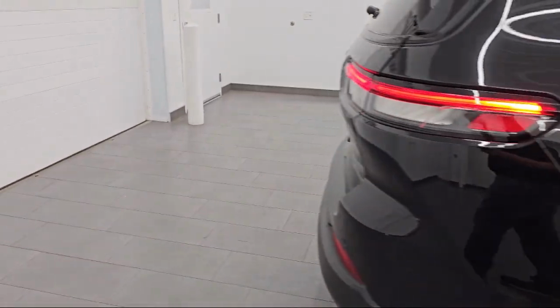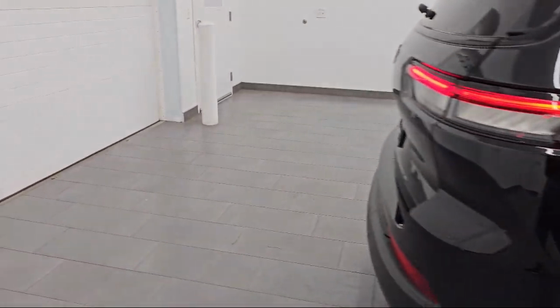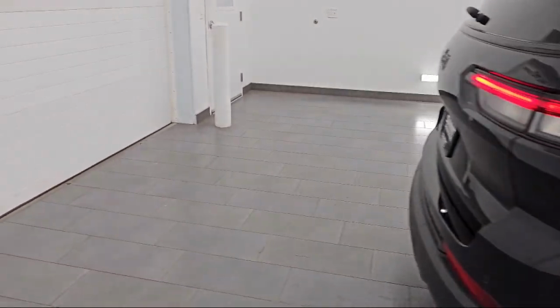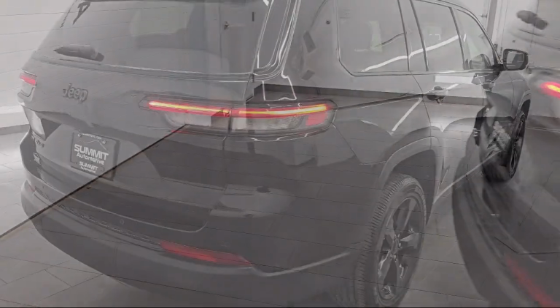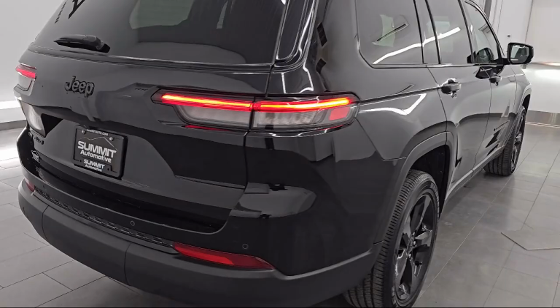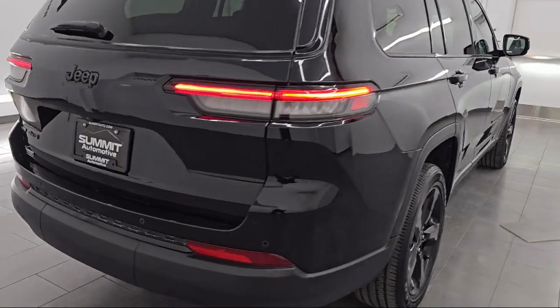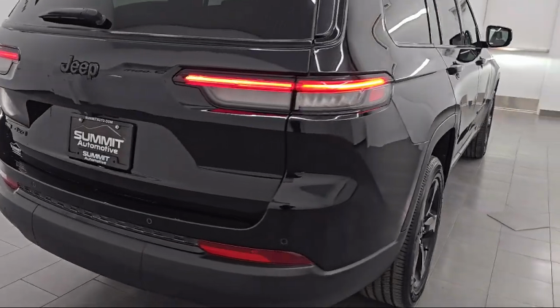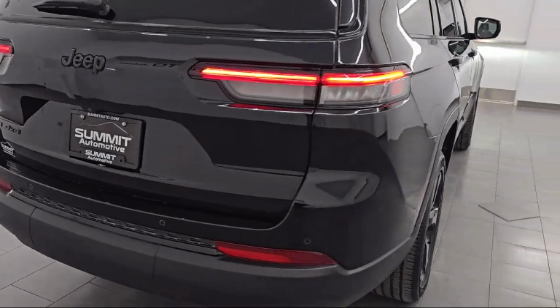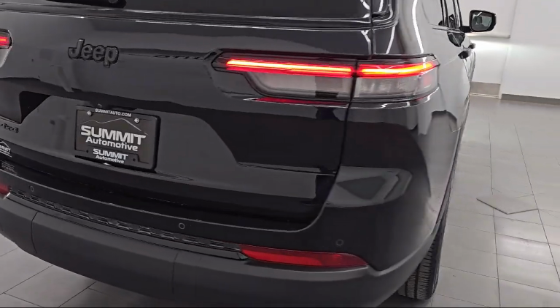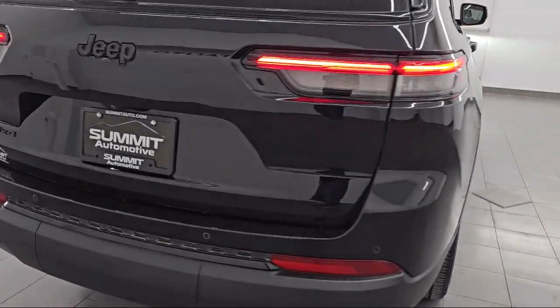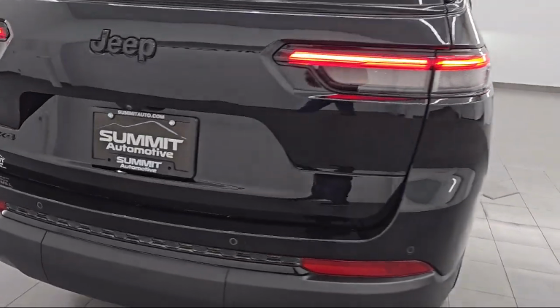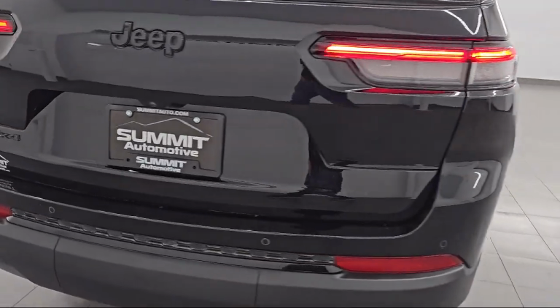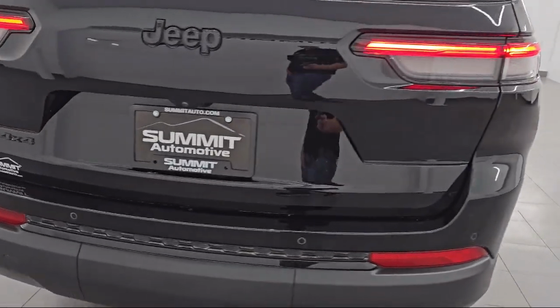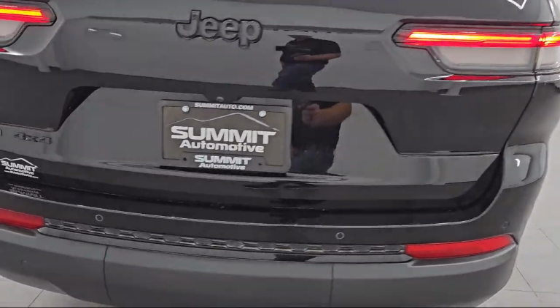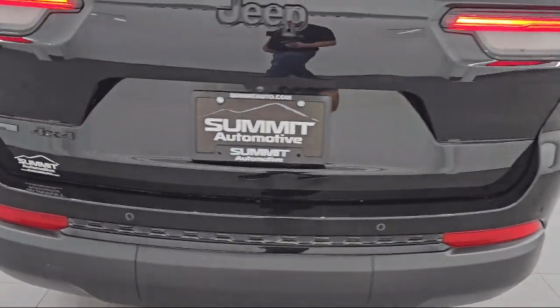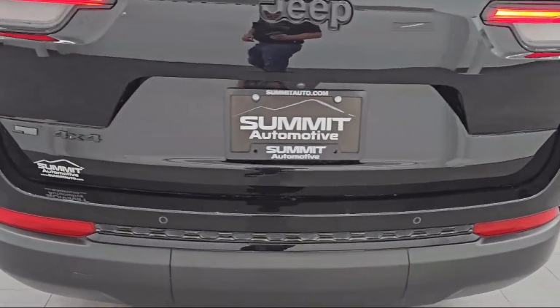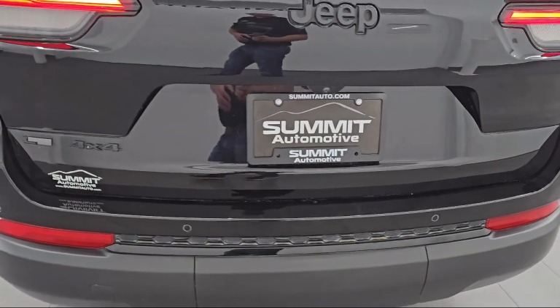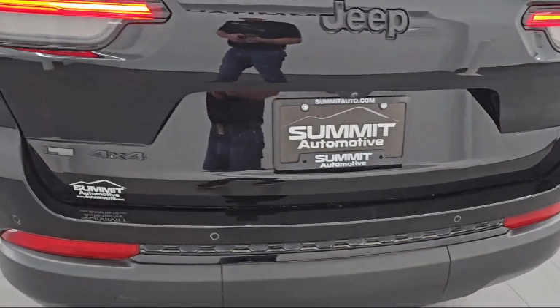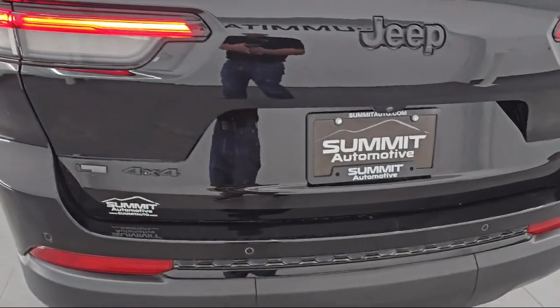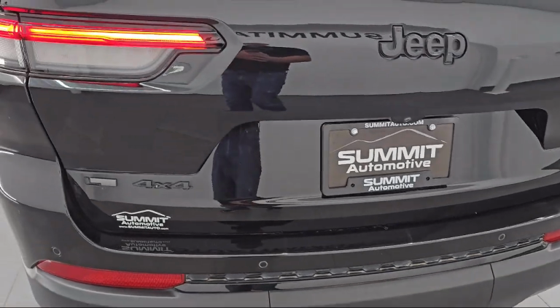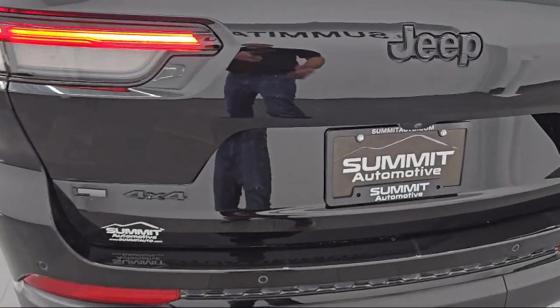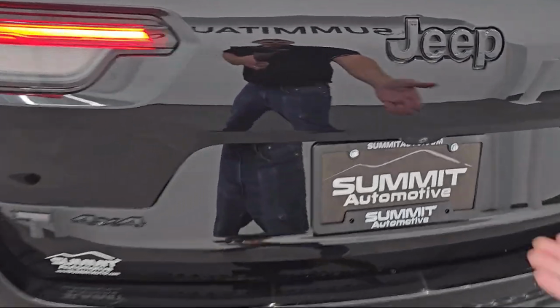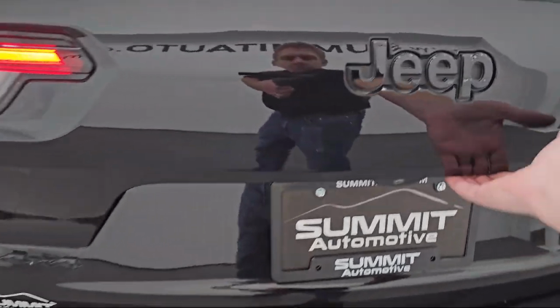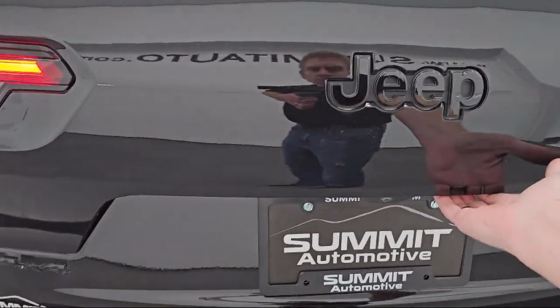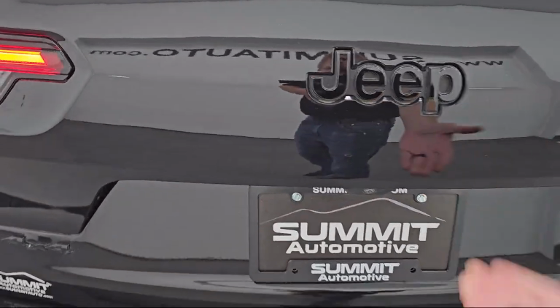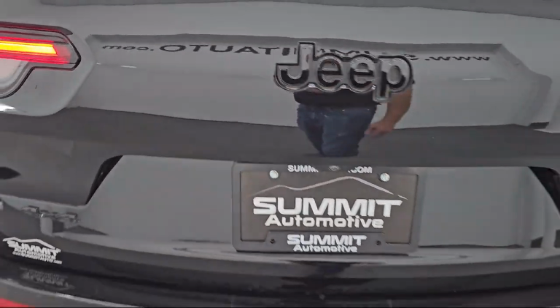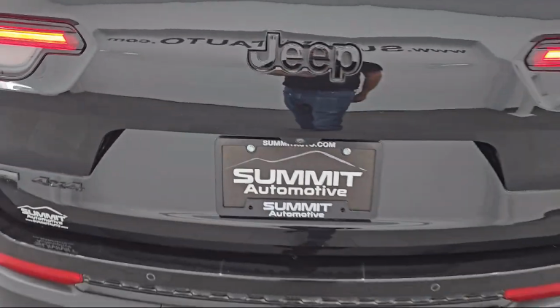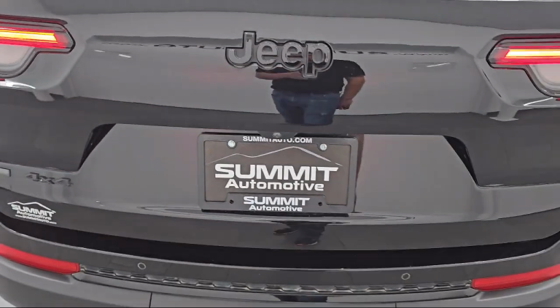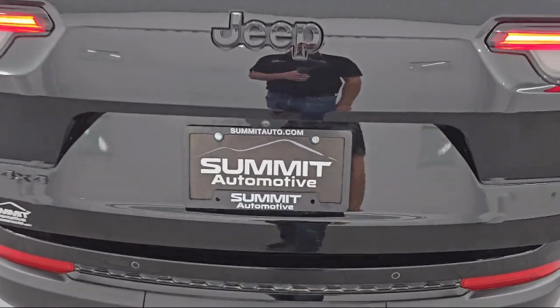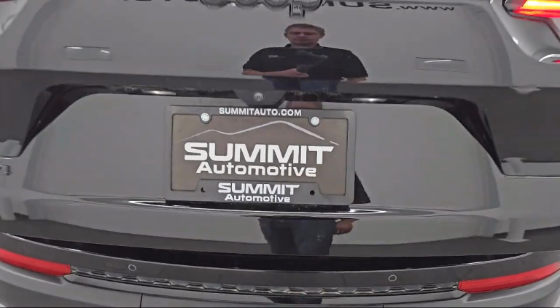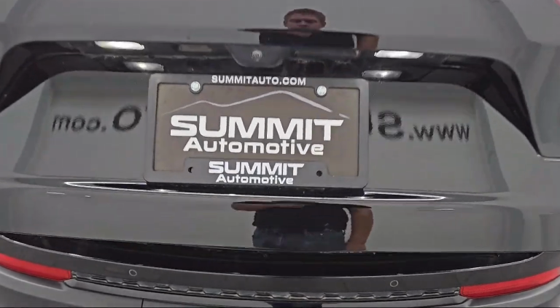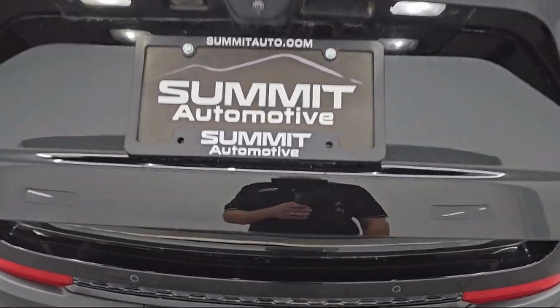It also features a blind spot monitor, four wheel drive, rear collision mitigation, privacy glass, and has less than 15,000 miles on the odometer.